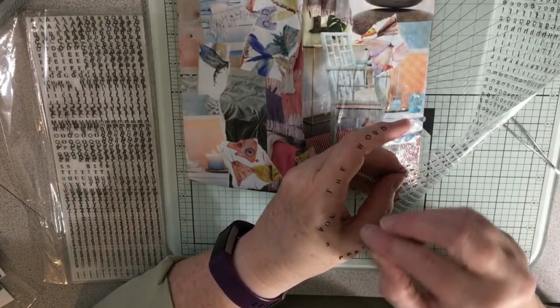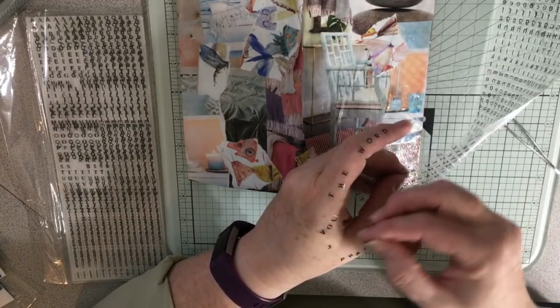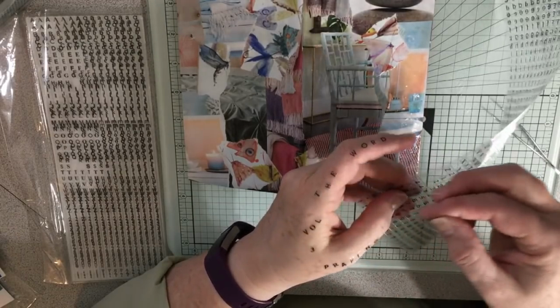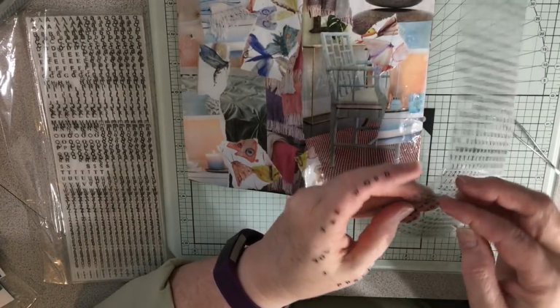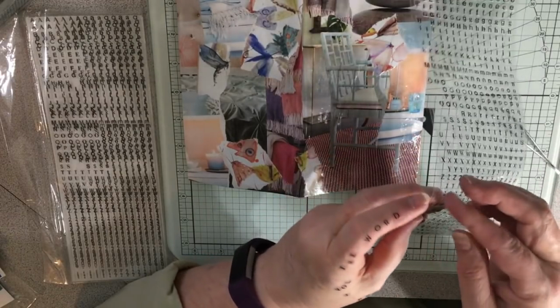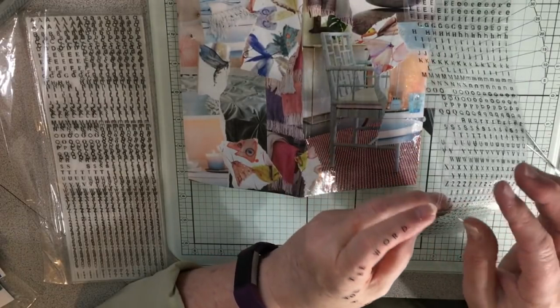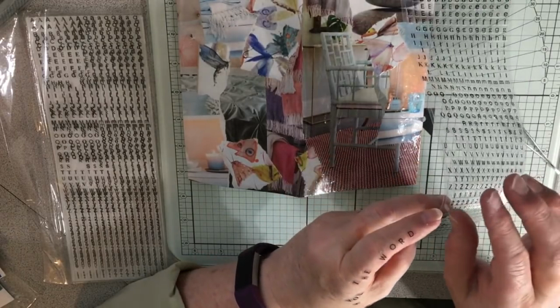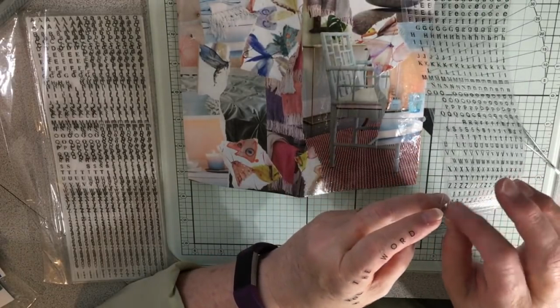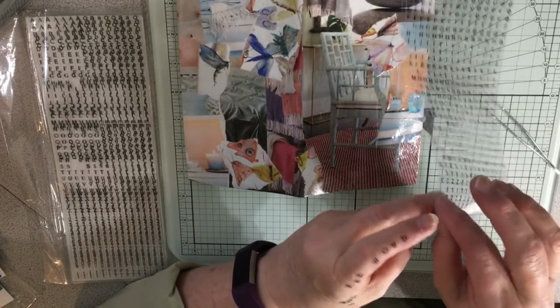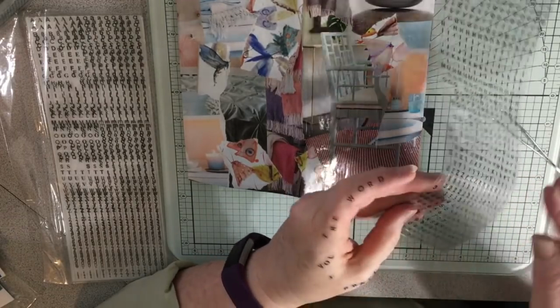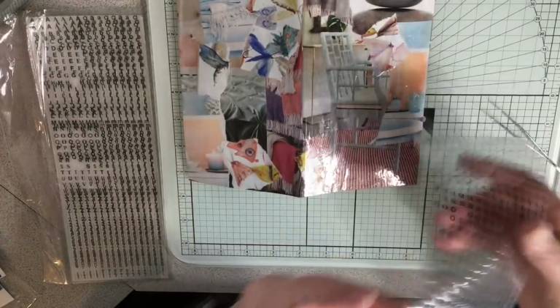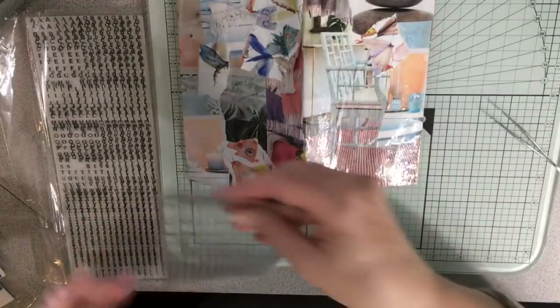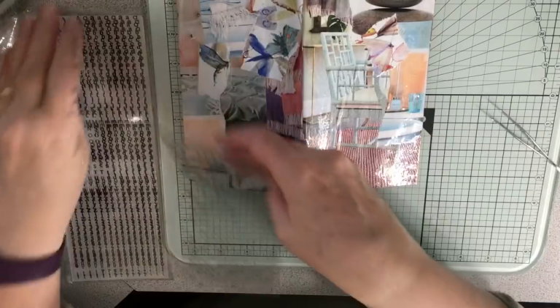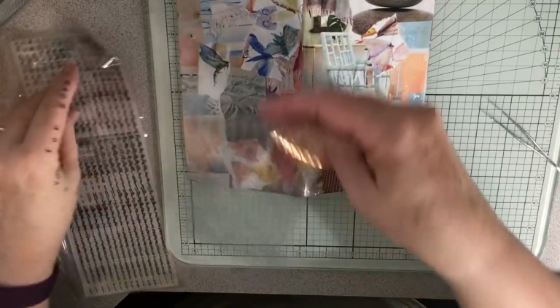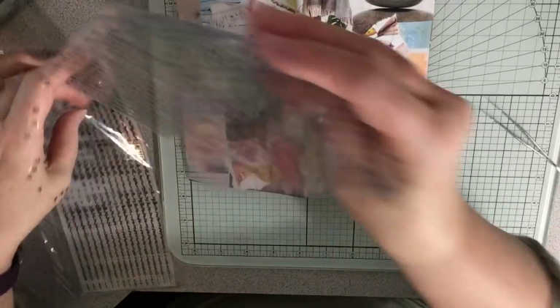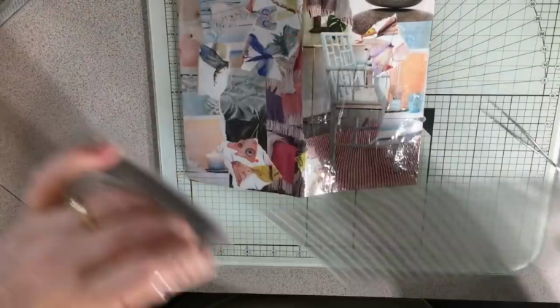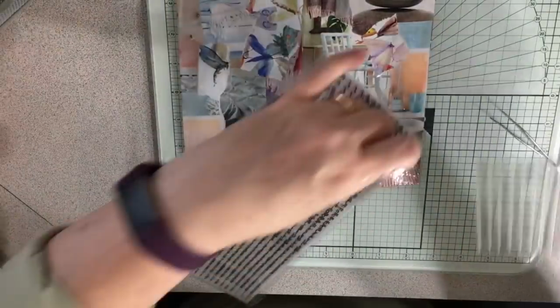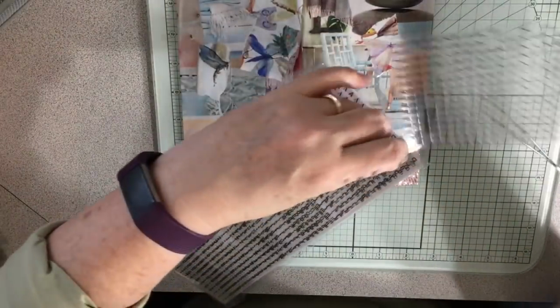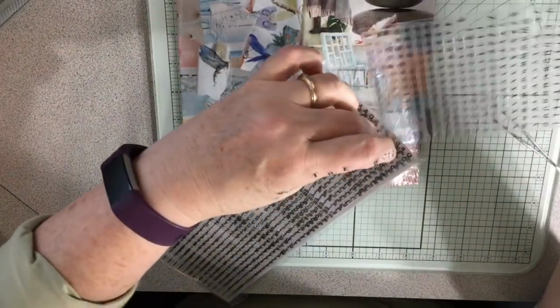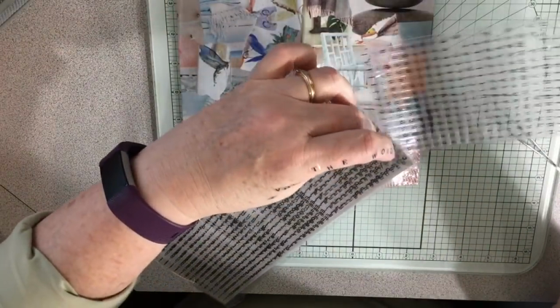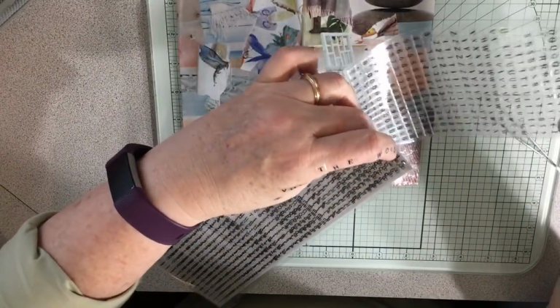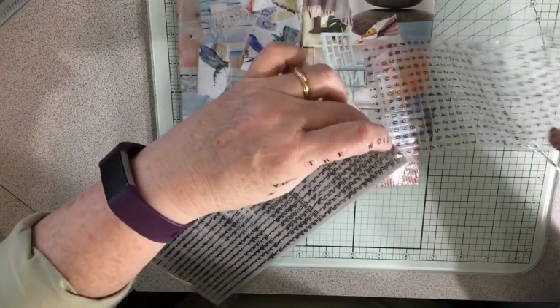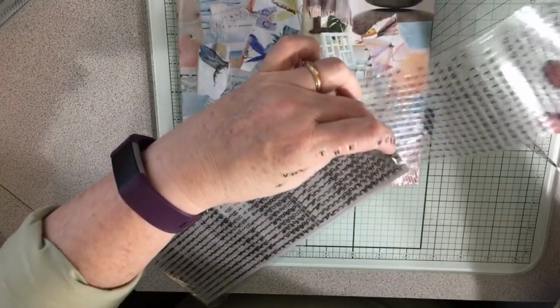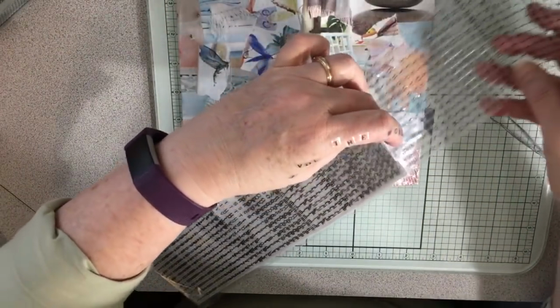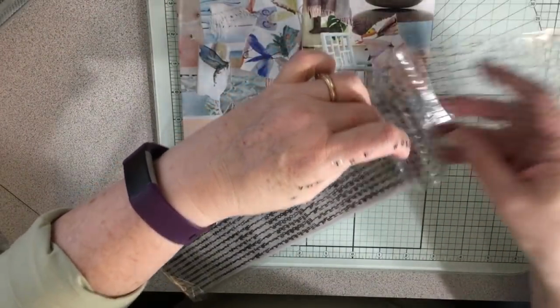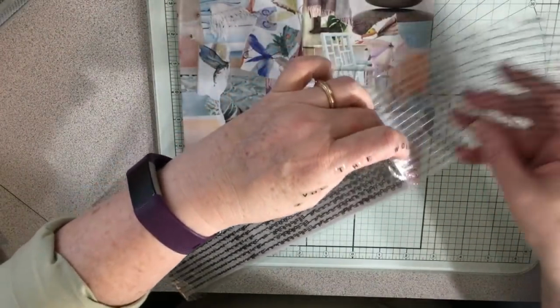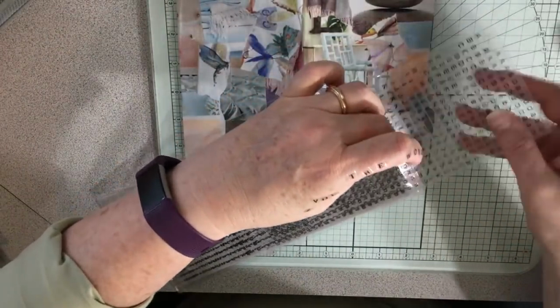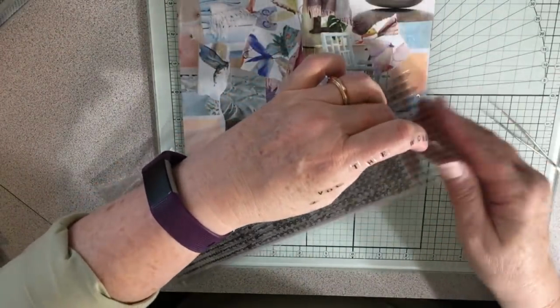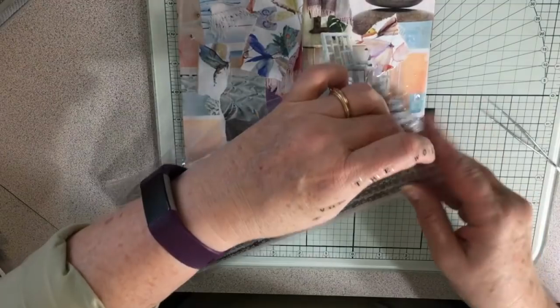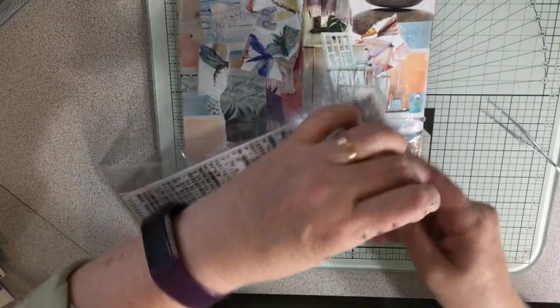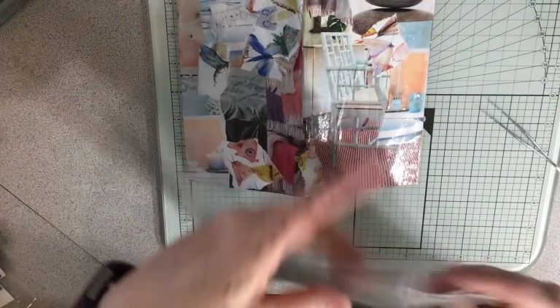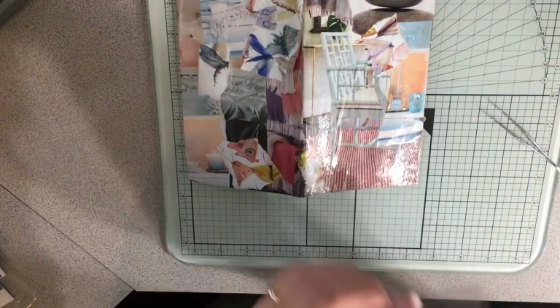Oops, I got two threes - I'm going to need one. So super easy. Super easy. Fast way to do covers.